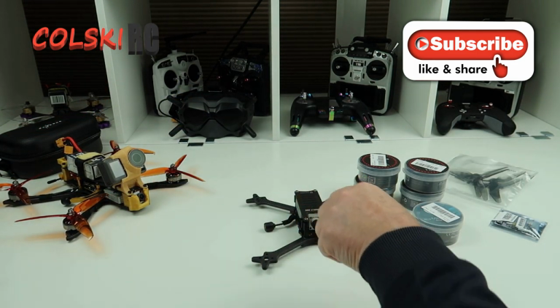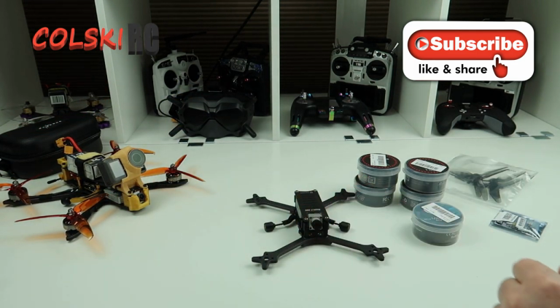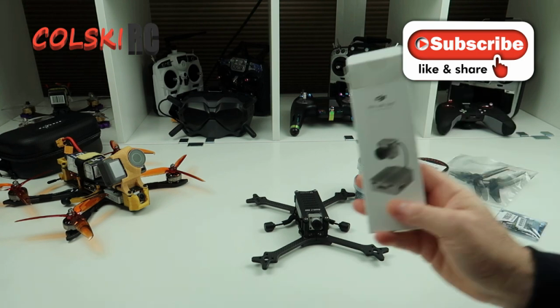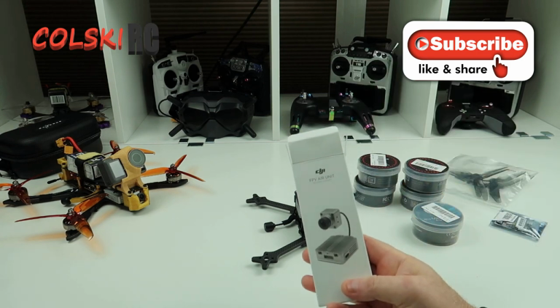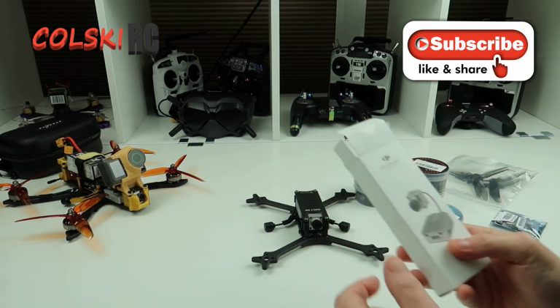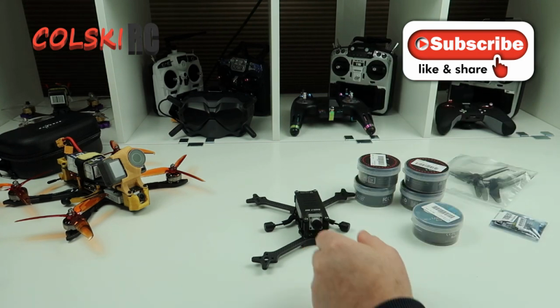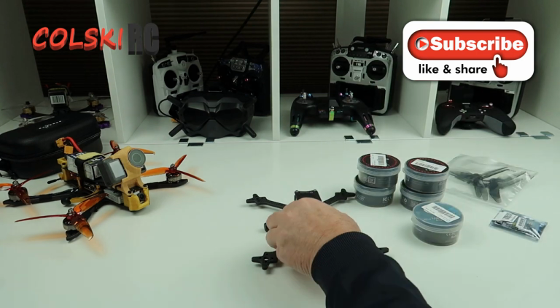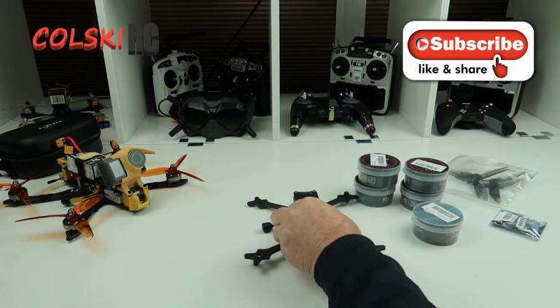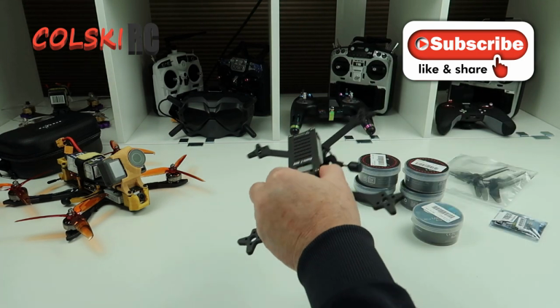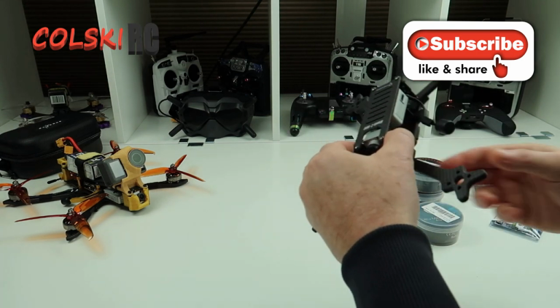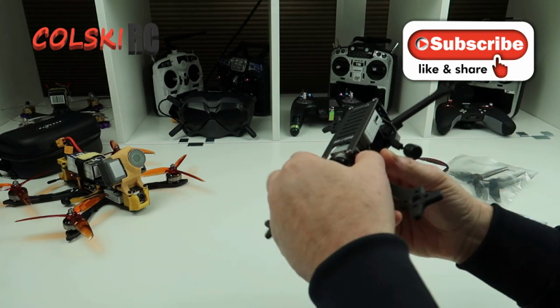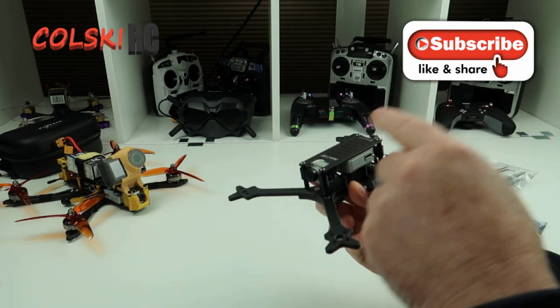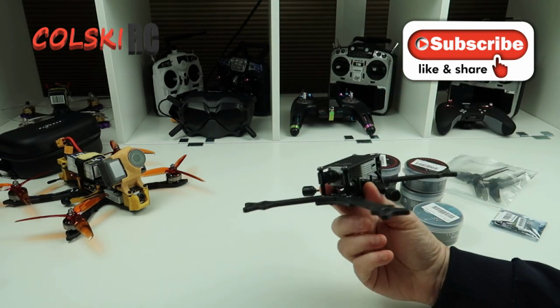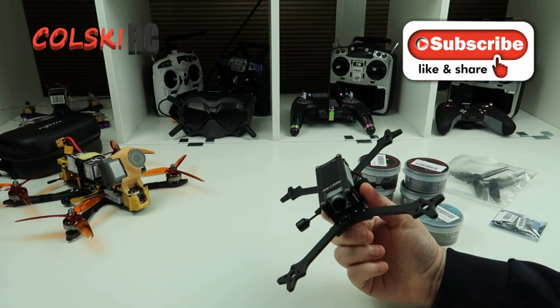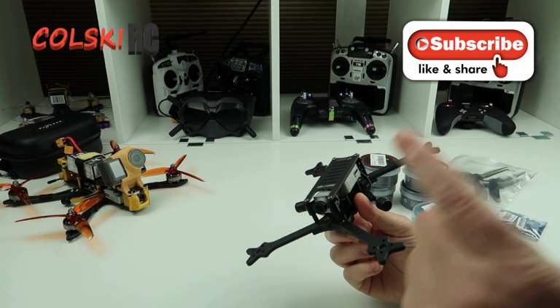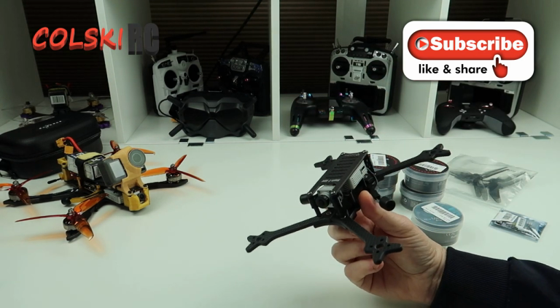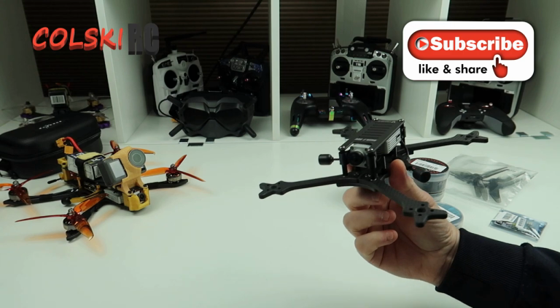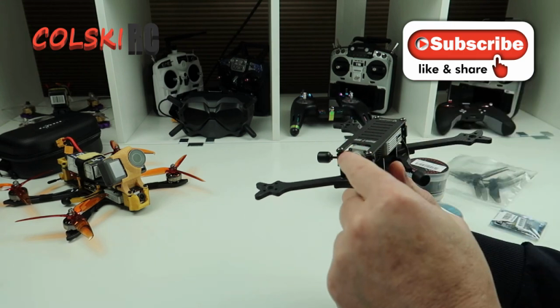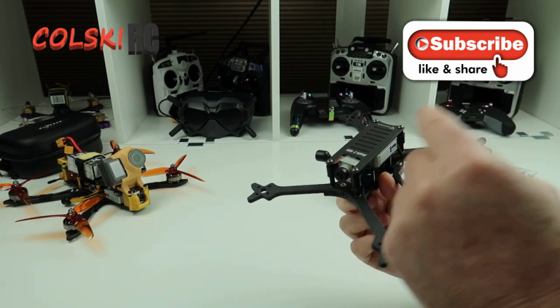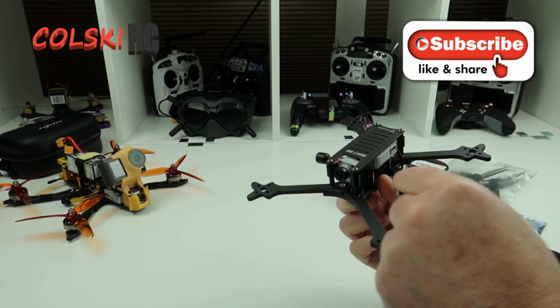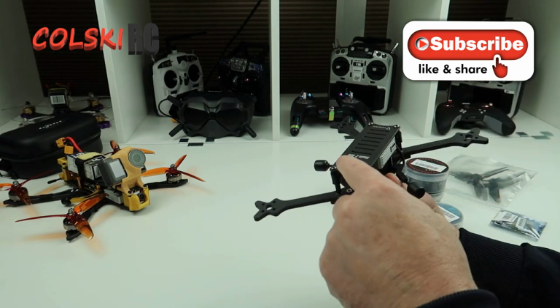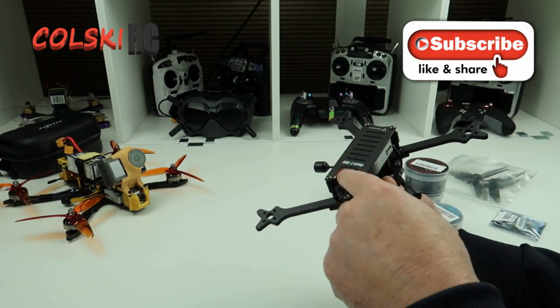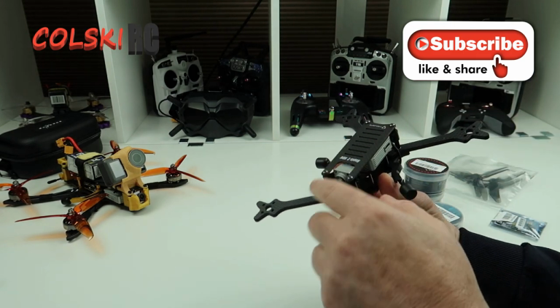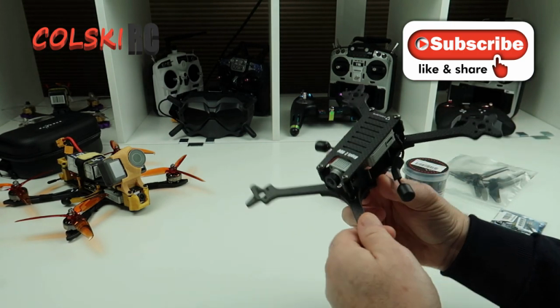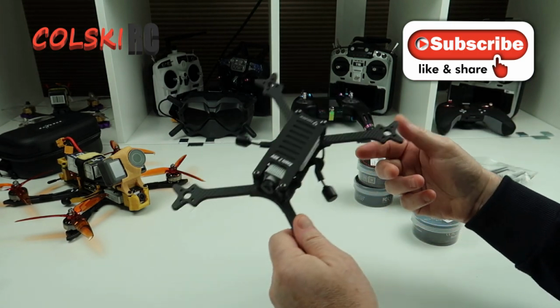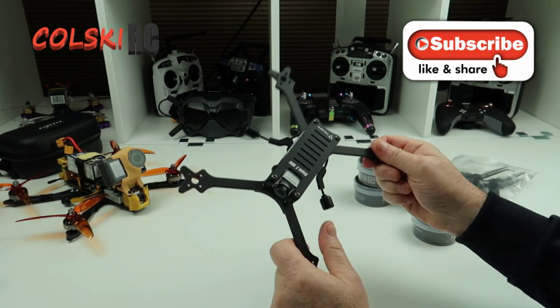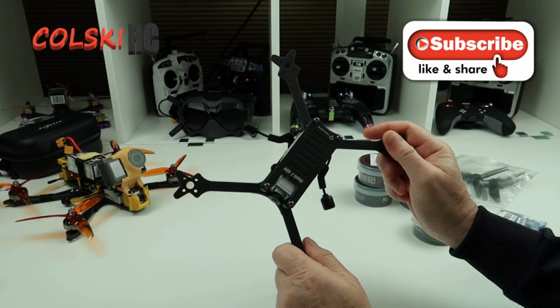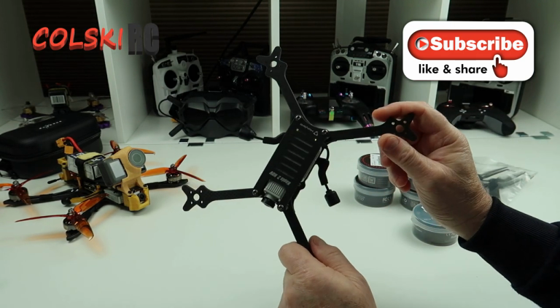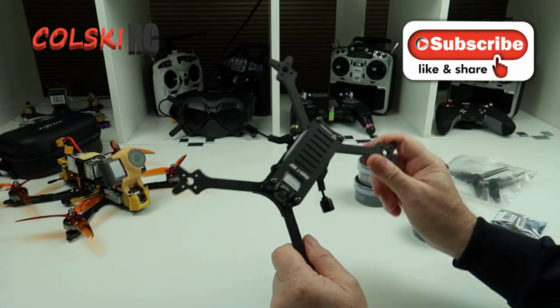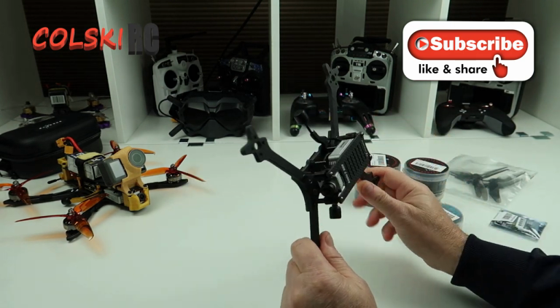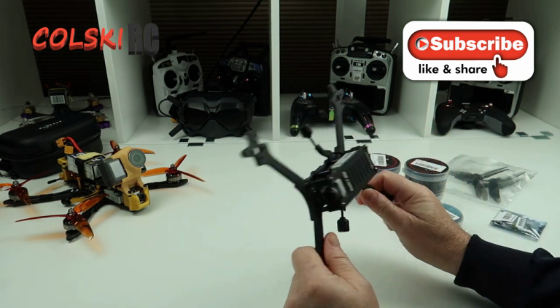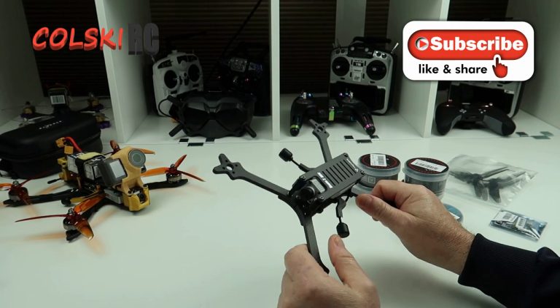So I bought another one of these. They were £175, but if you're interested, DJI are selling them in the winter sale for £145, which is quite a saving.